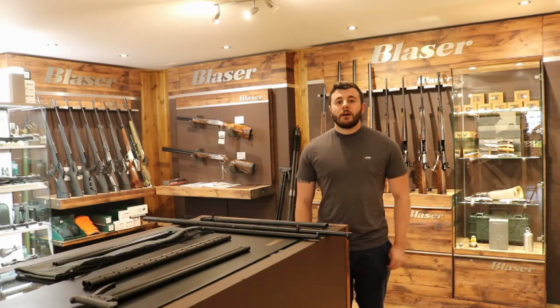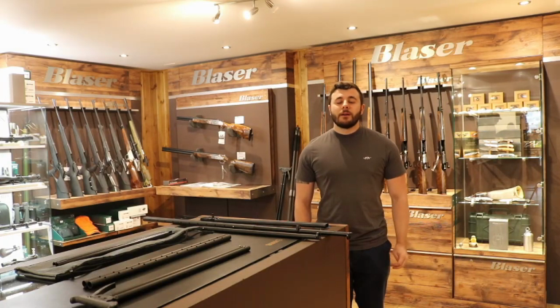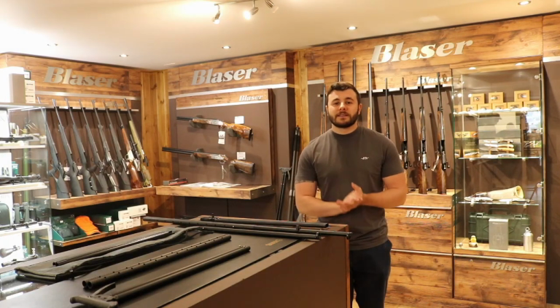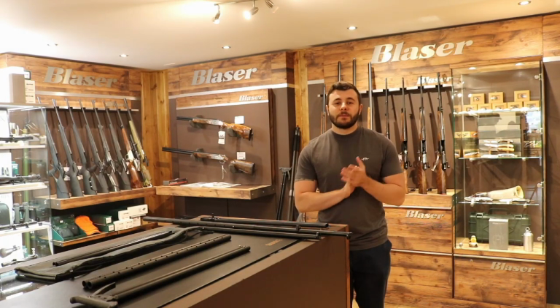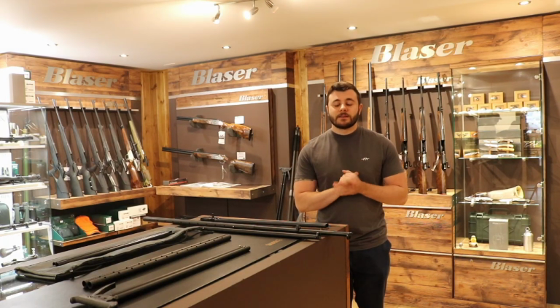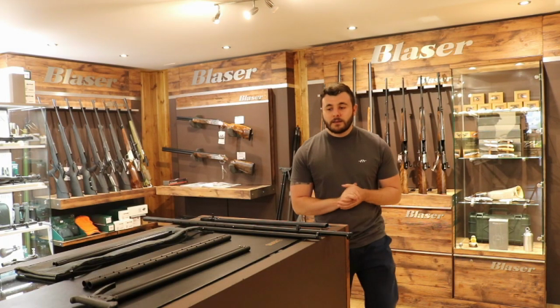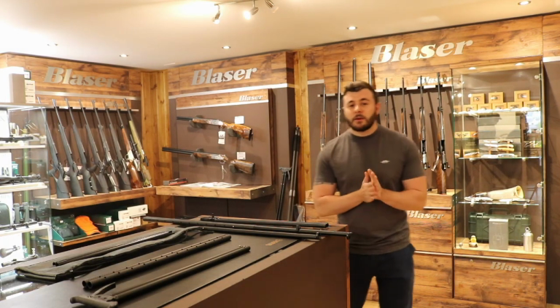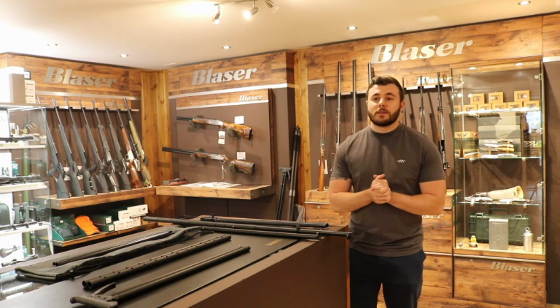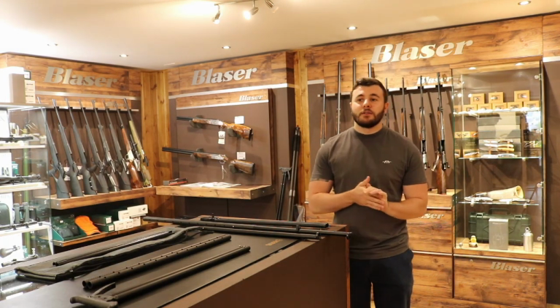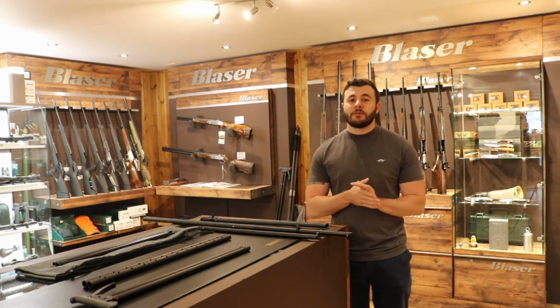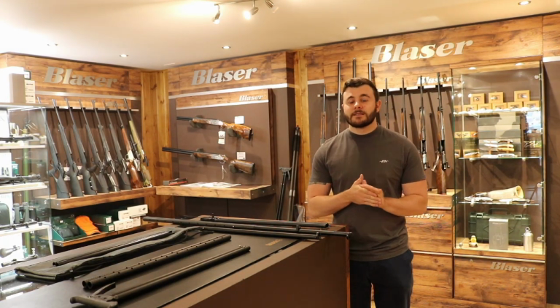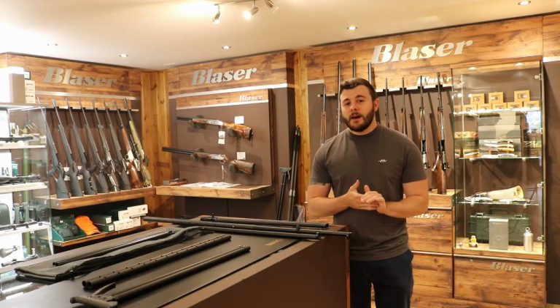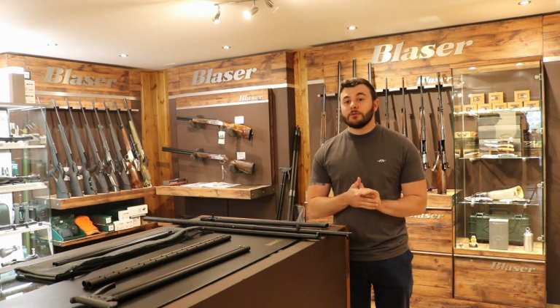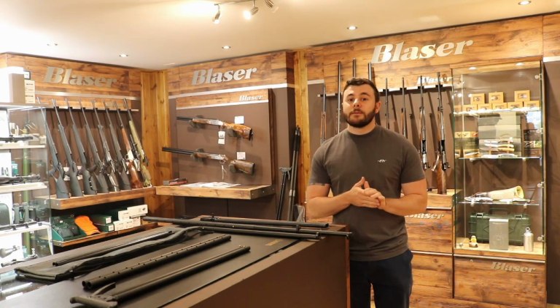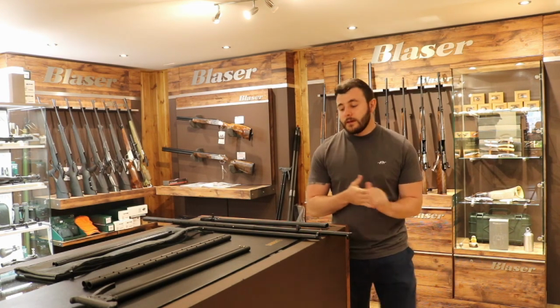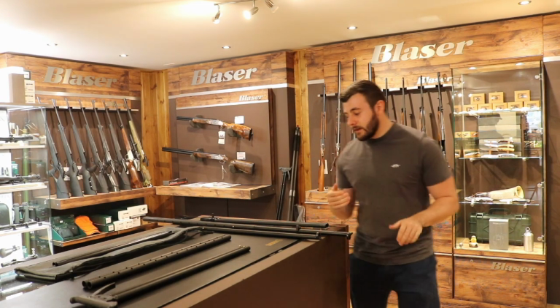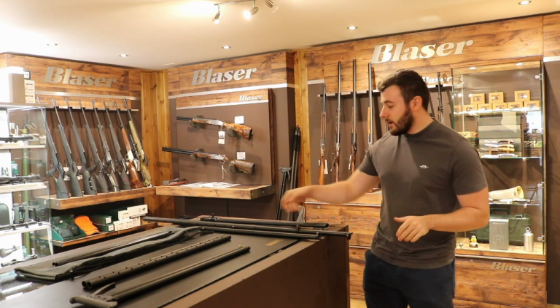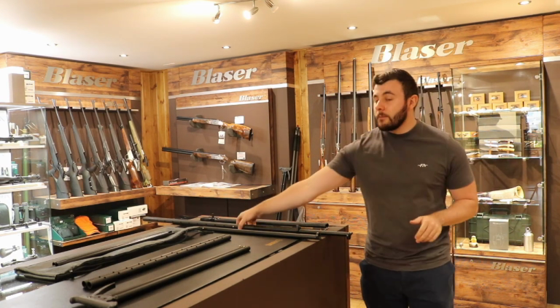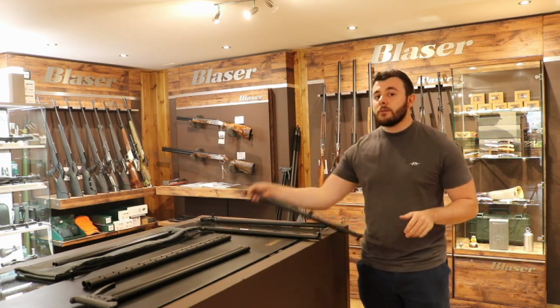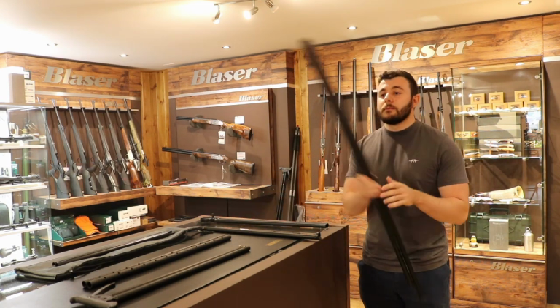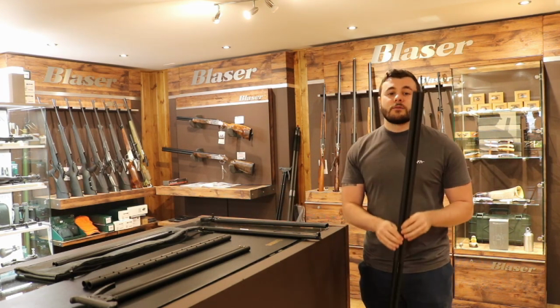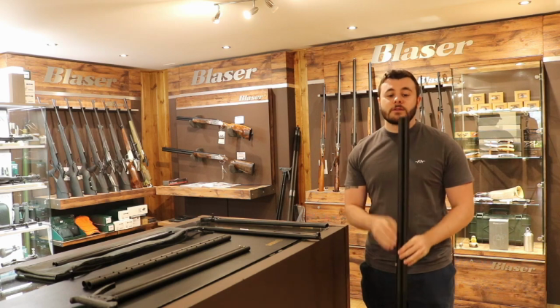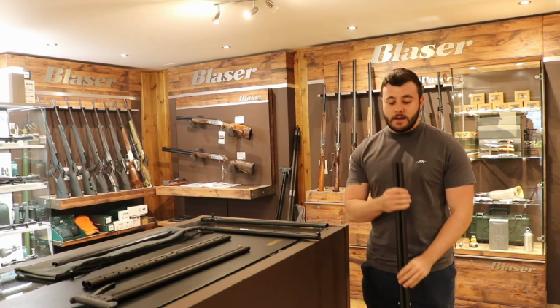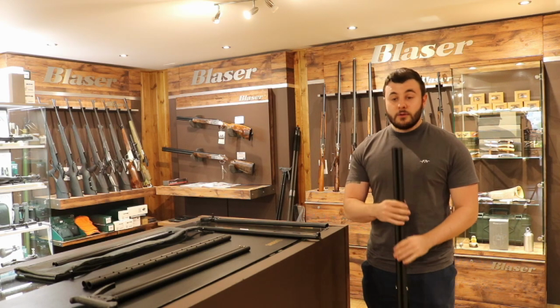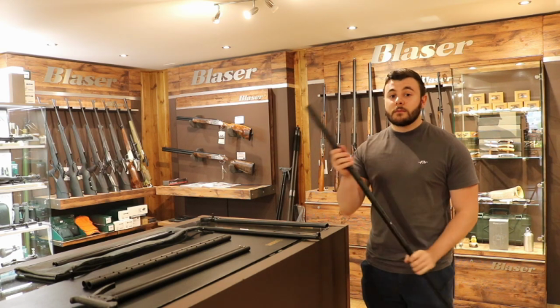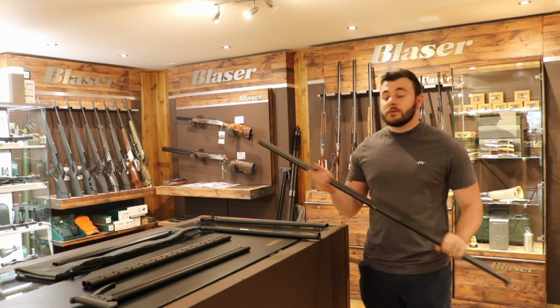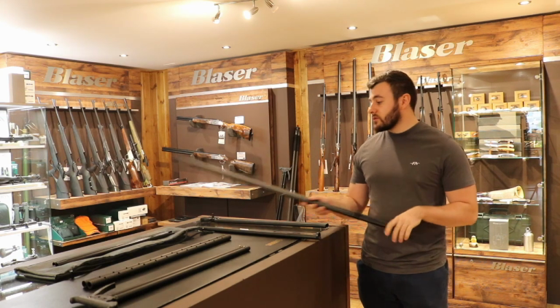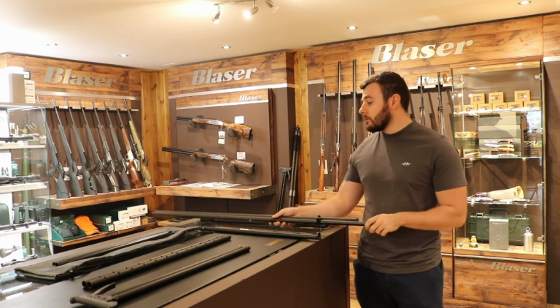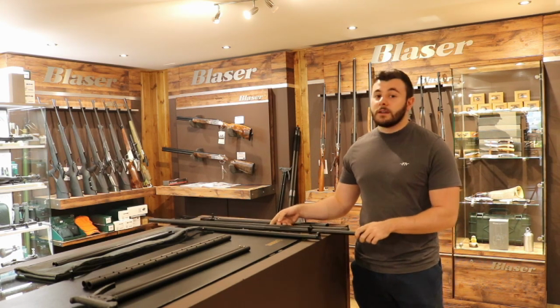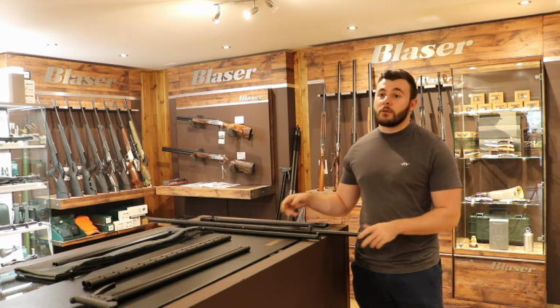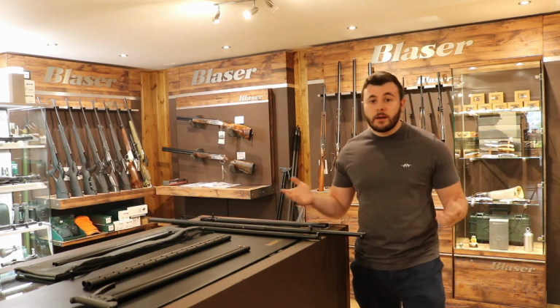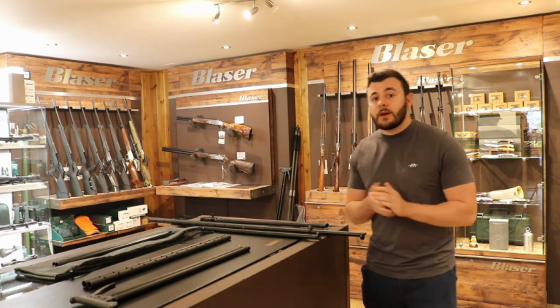Hi everyone, Max here from the team at Braces. Today I'm going to be showing the new Viperflex Pro Journey sticks. A benefit with these compared to the originals is that you can take them down to fit into a small bag, which is ideal for if you're travelling.